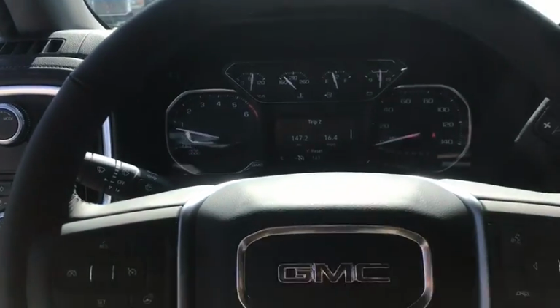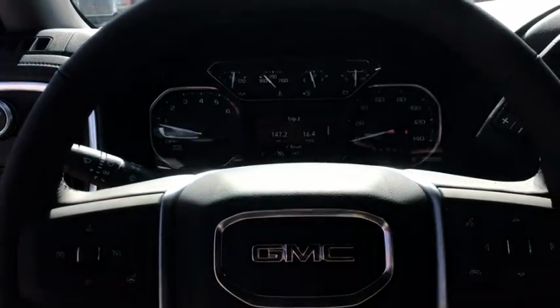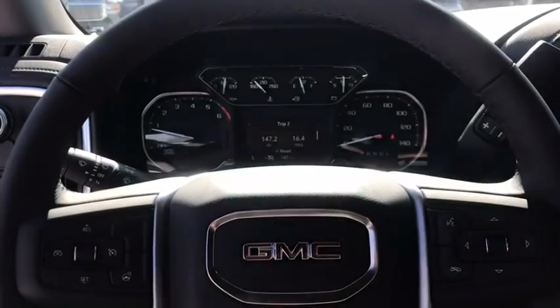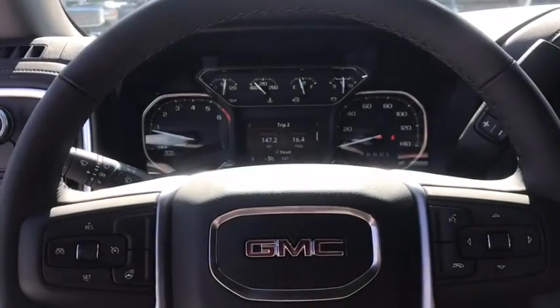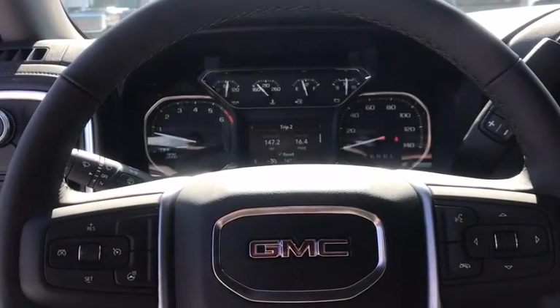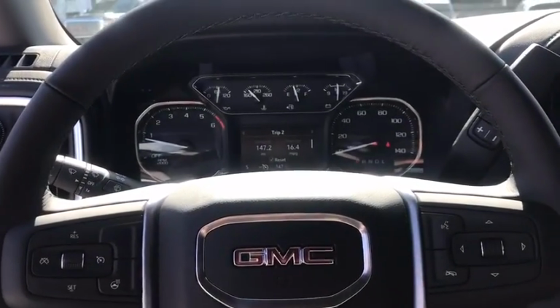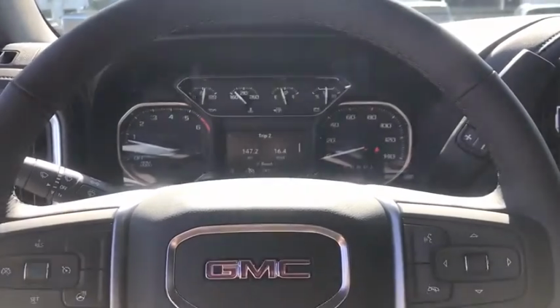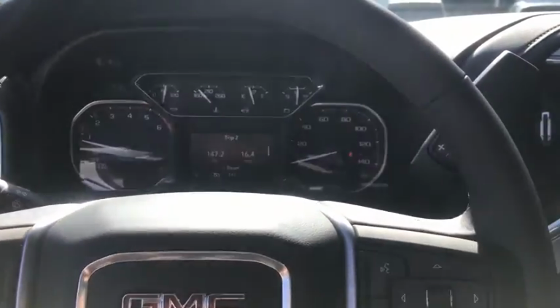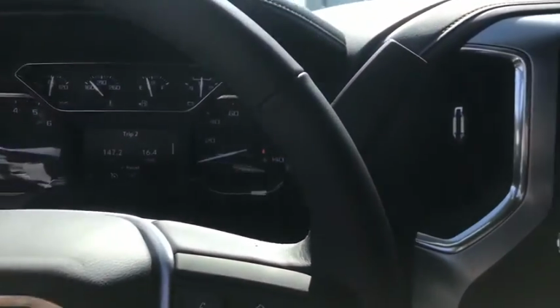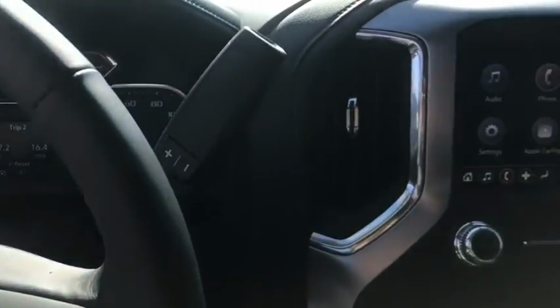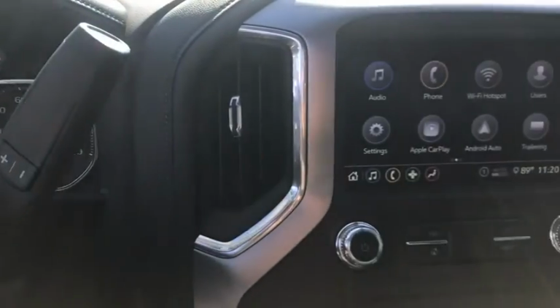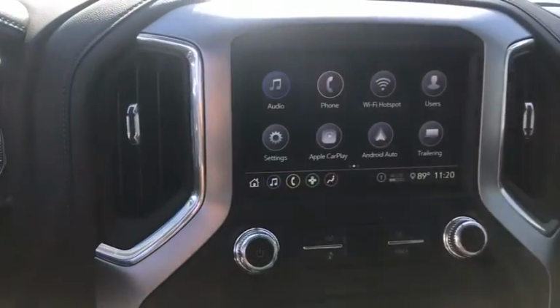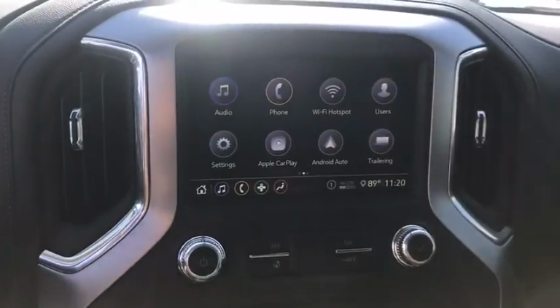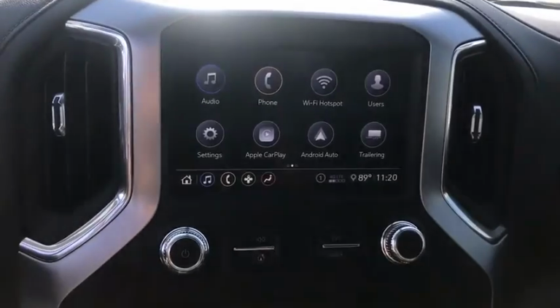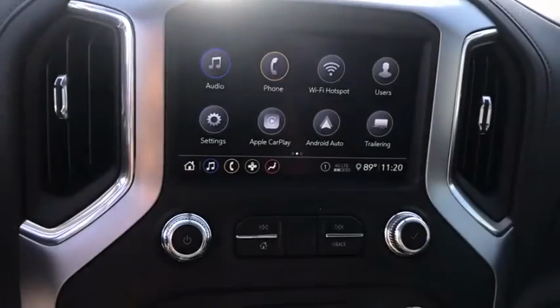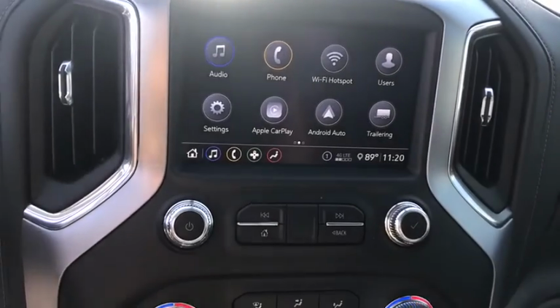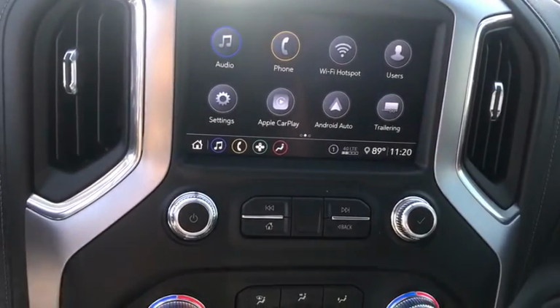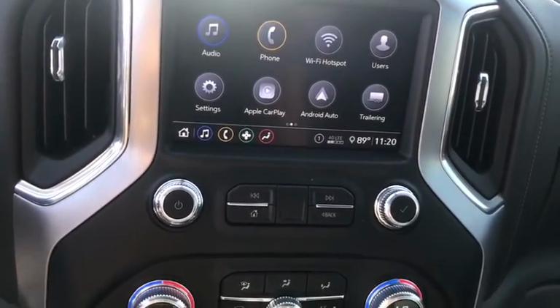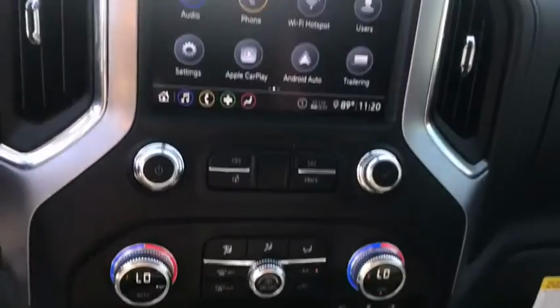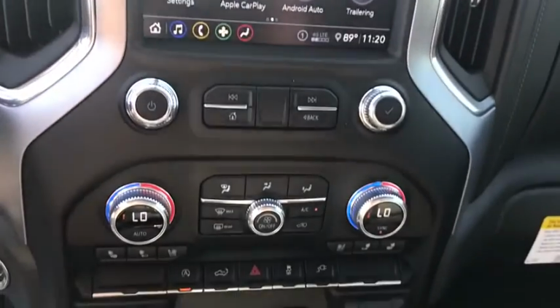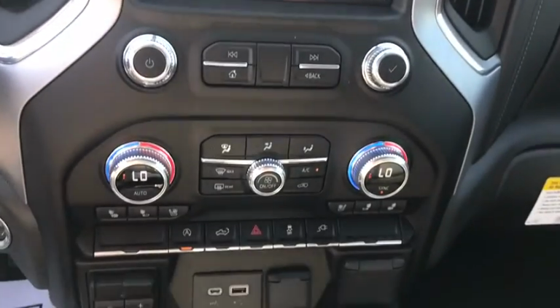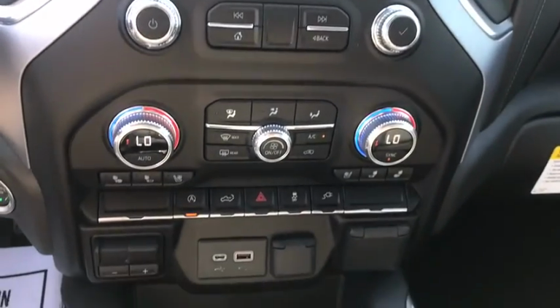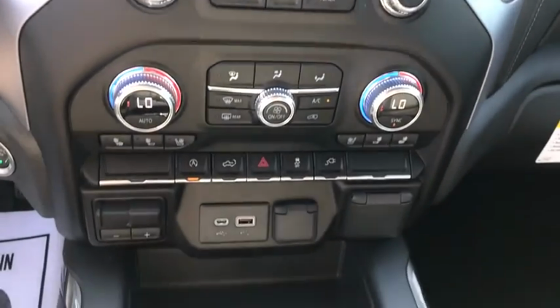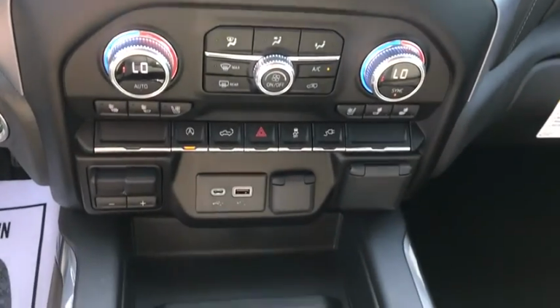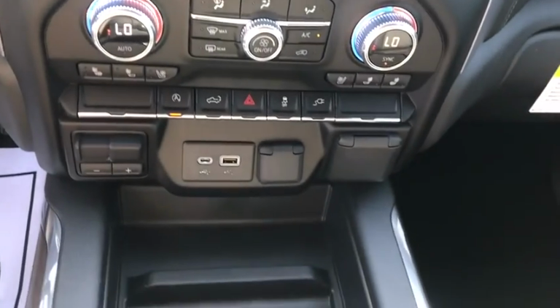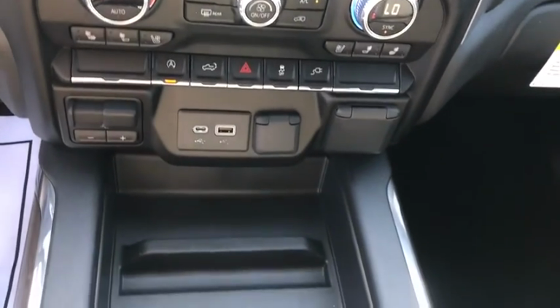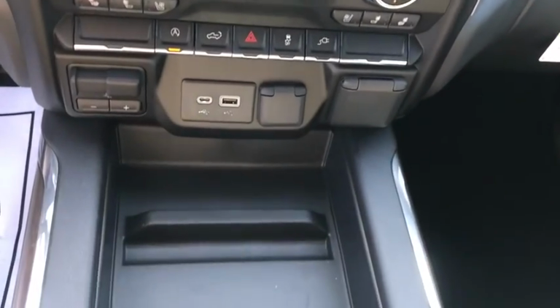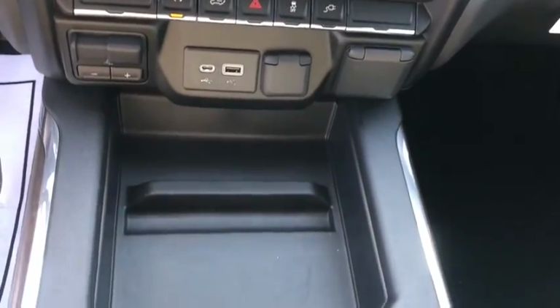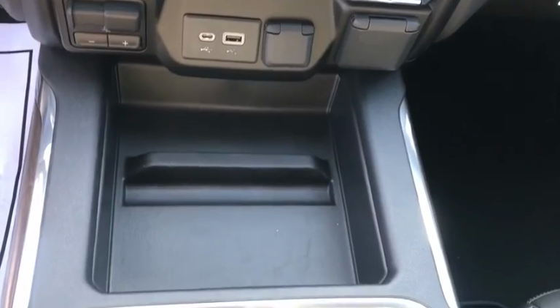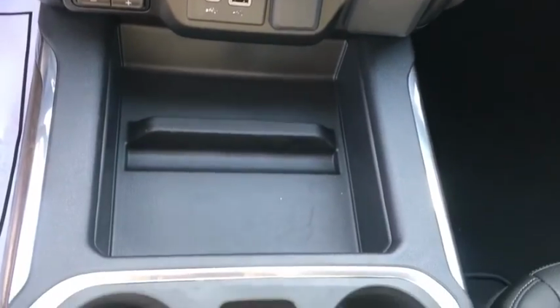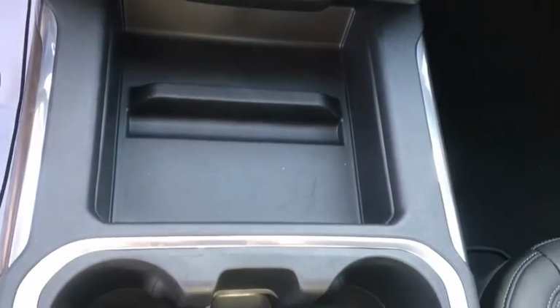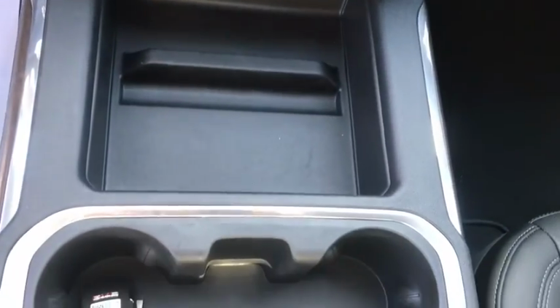Rear window defroster, electronic stability control, heated steering wheel, trip computer, and heated front seat. If you like it online, you'll love it in your driveway. Take it for a spin today.